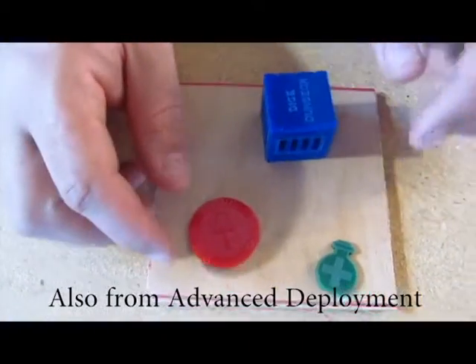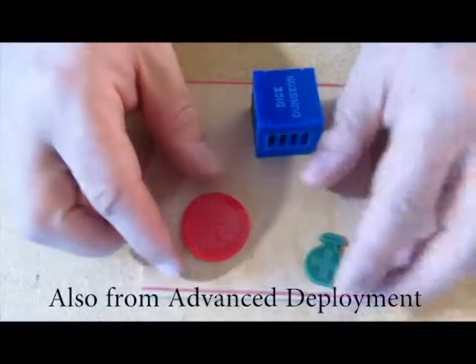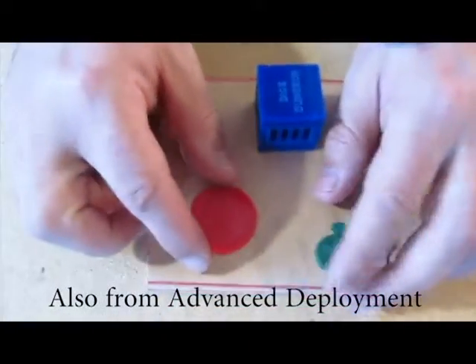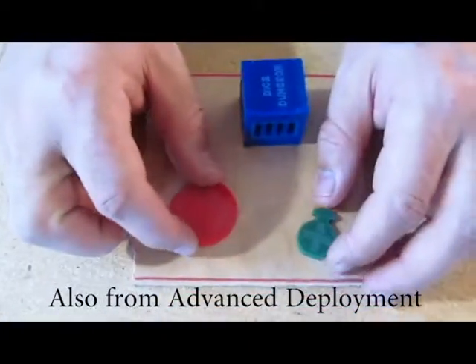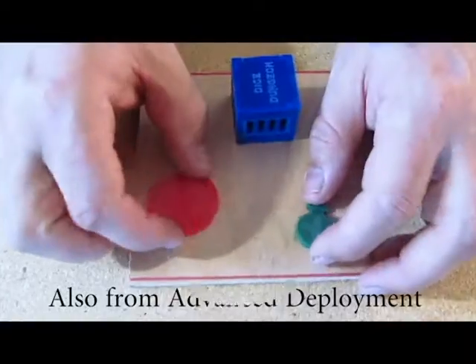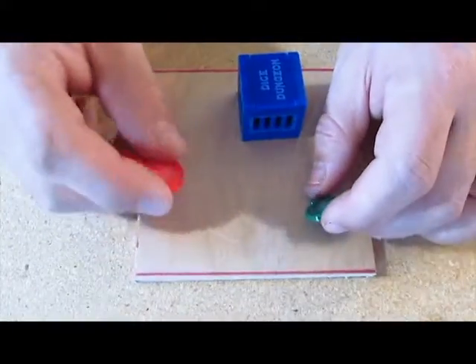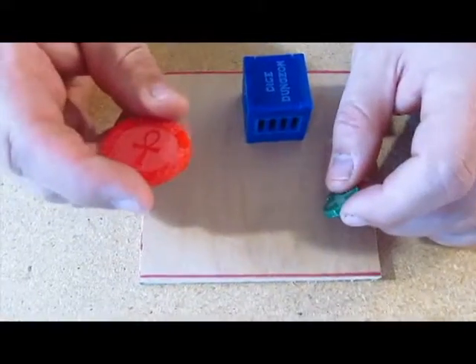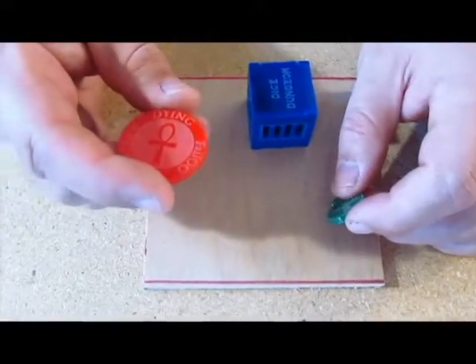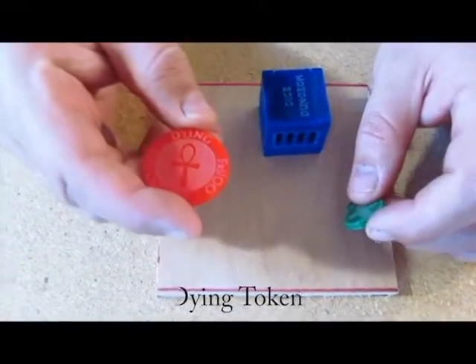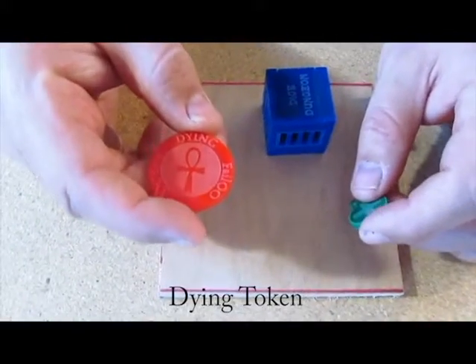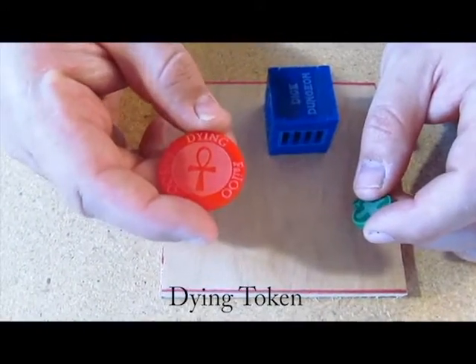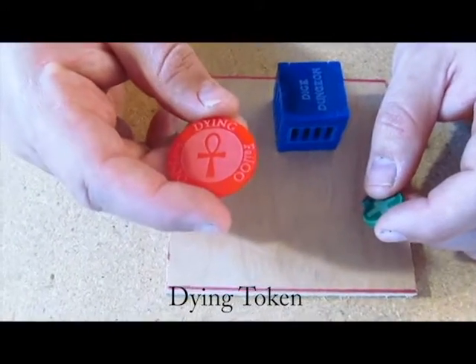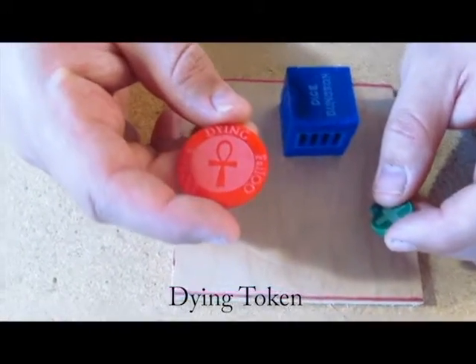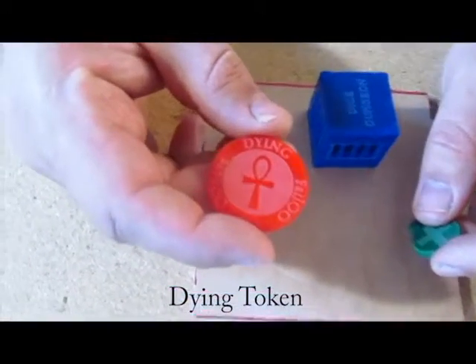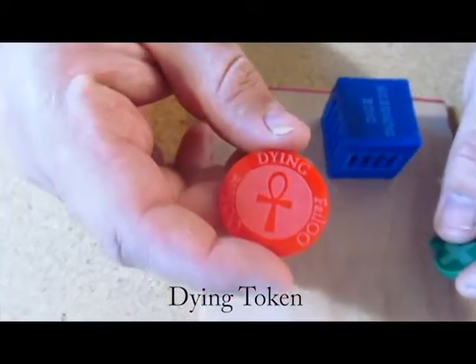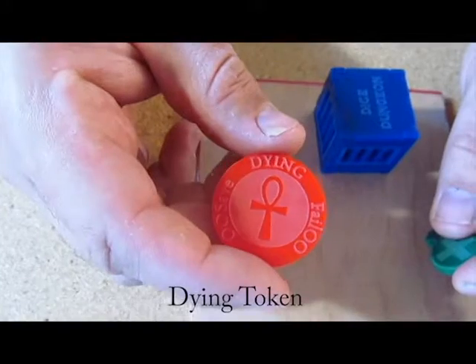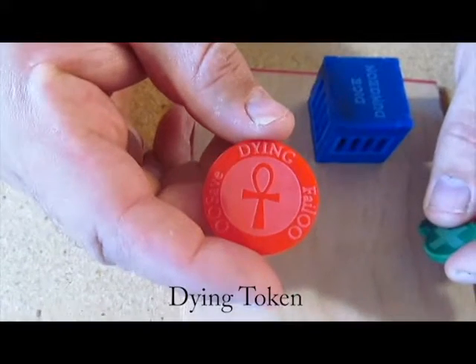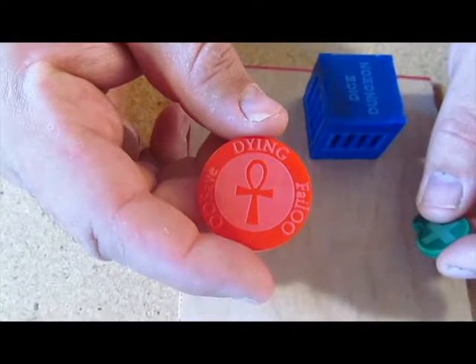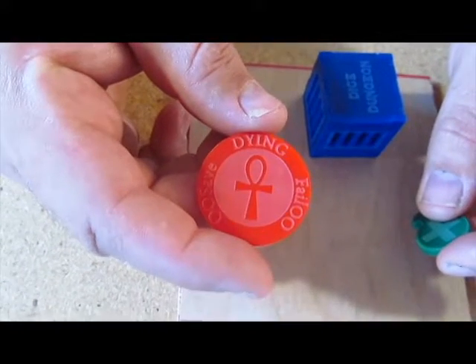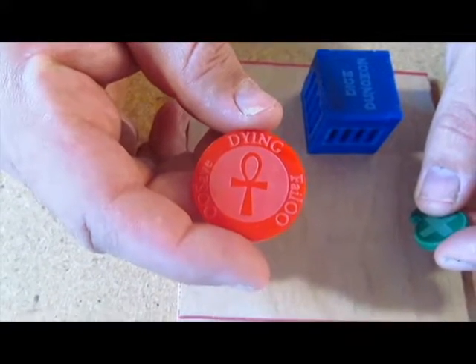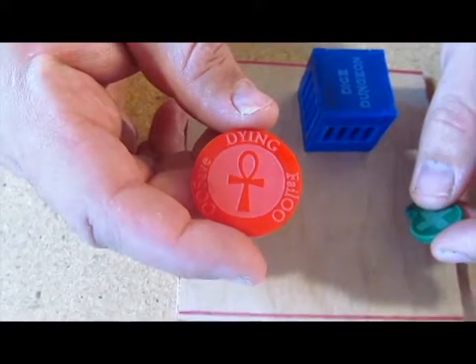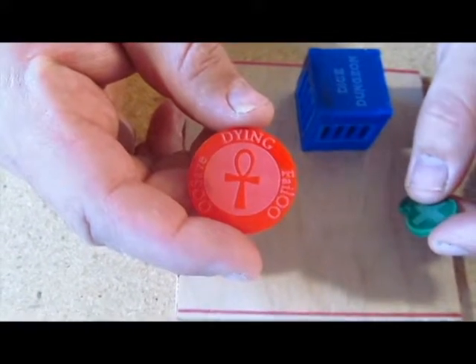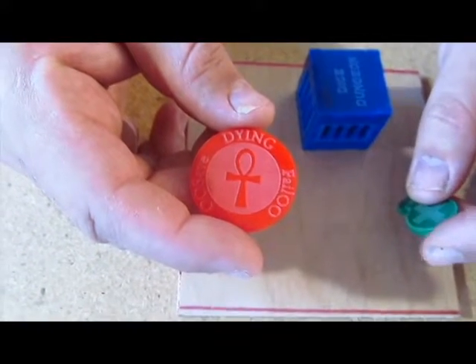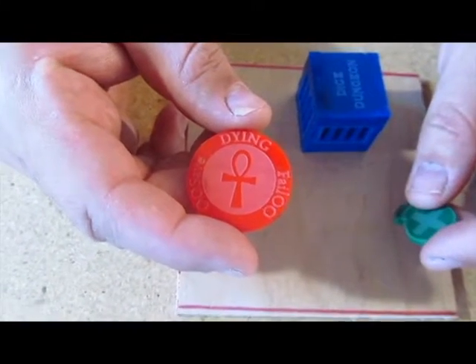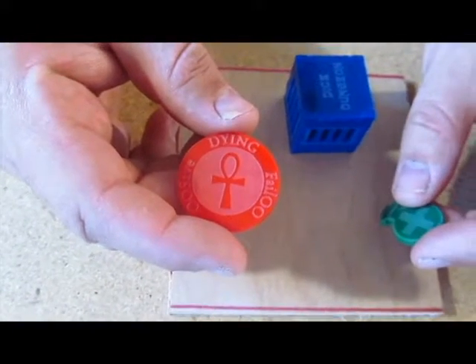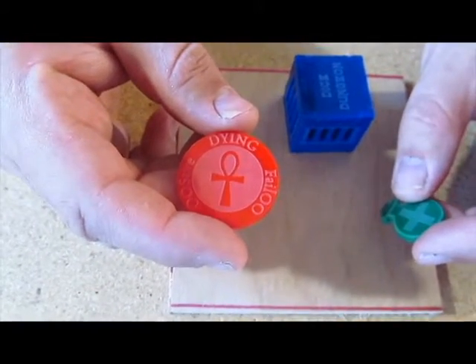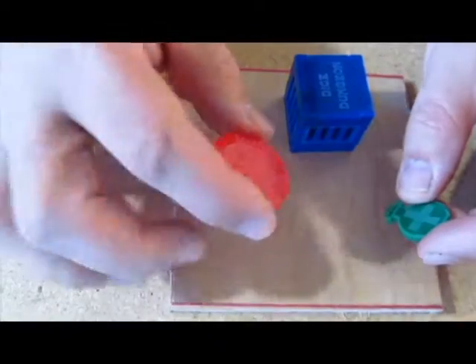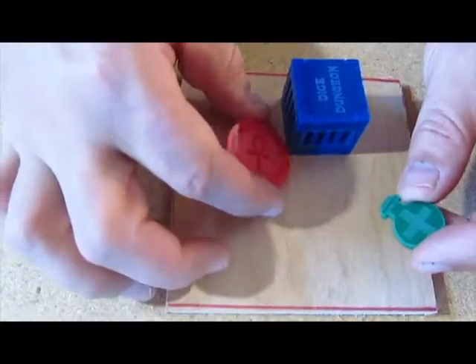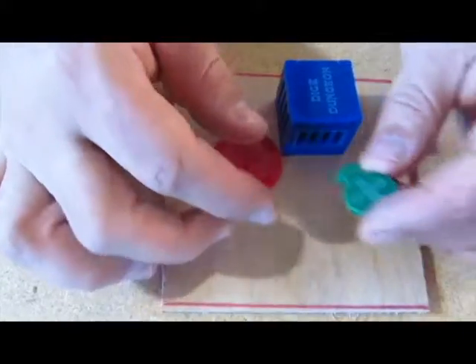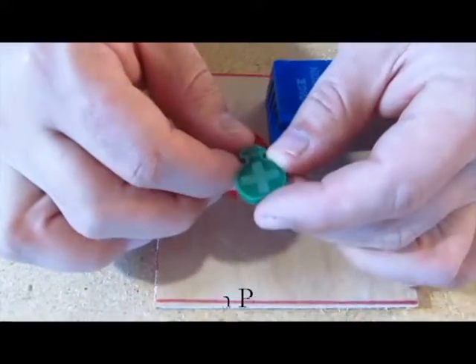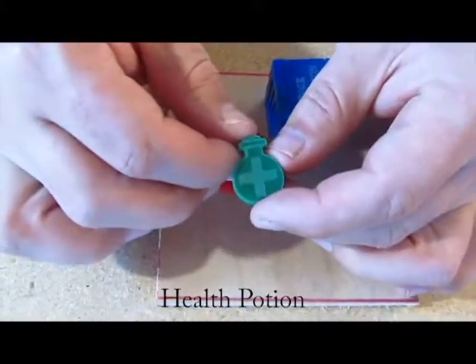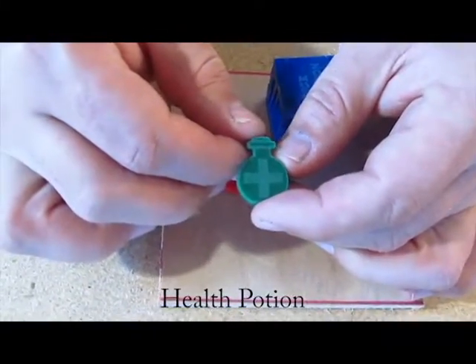Skipping down a little bit, we also have a Dying Token. I was thinking this would be a pretty good piece for Frostgrave if we ever get to play. And a Health Potion.